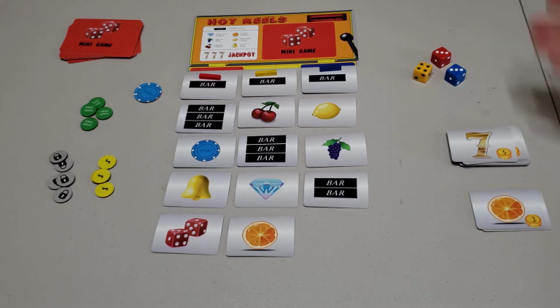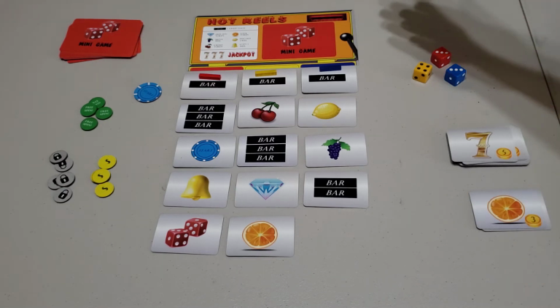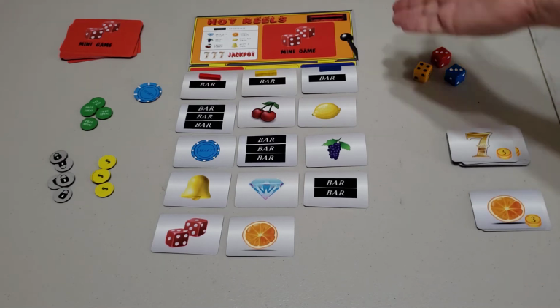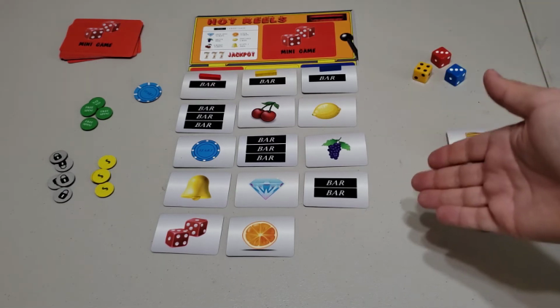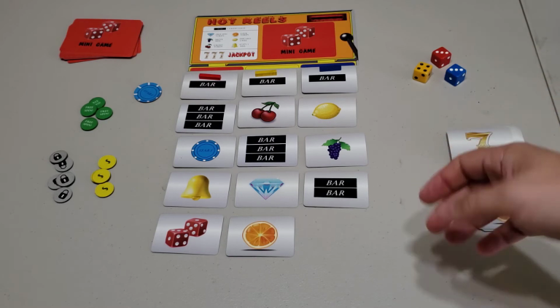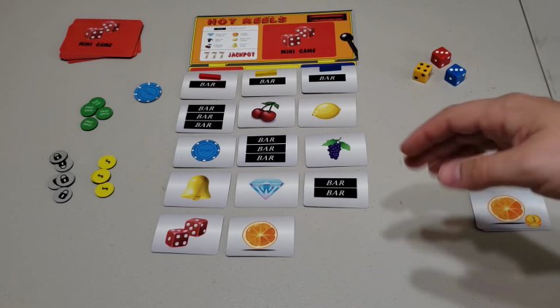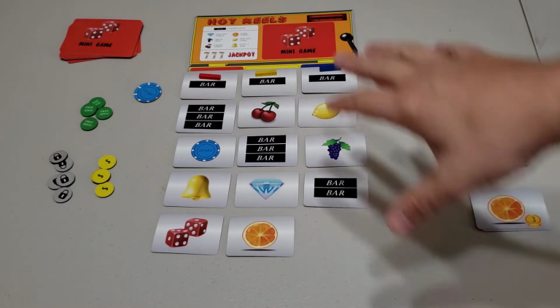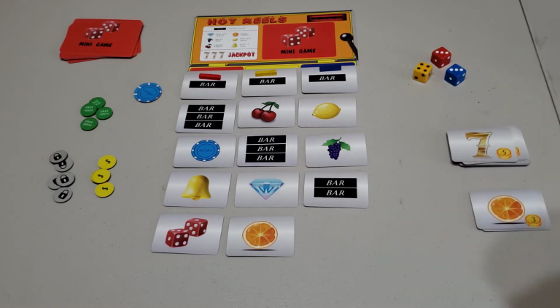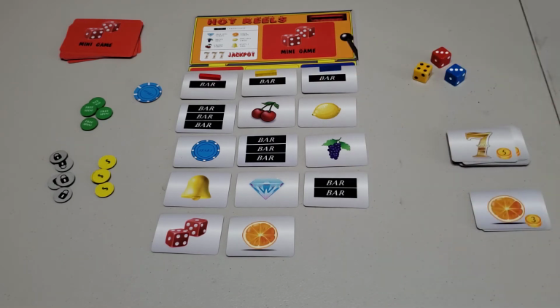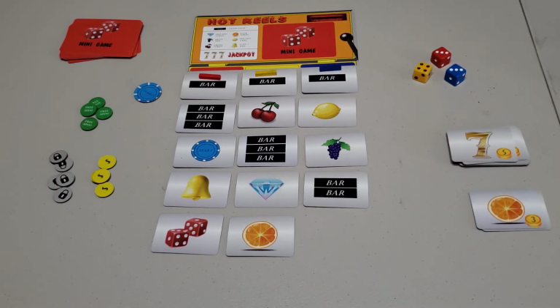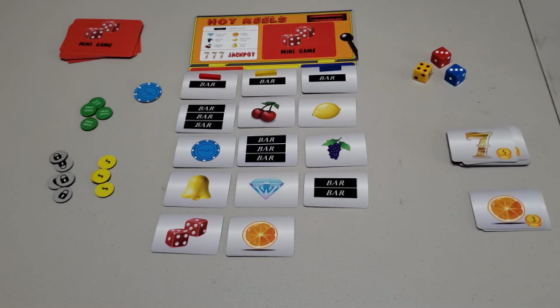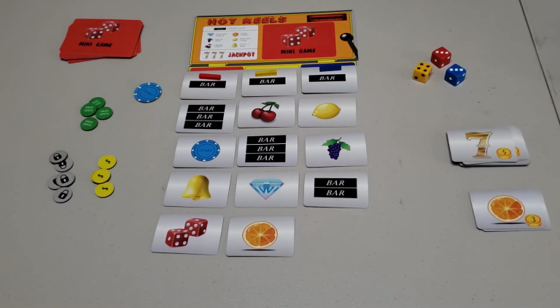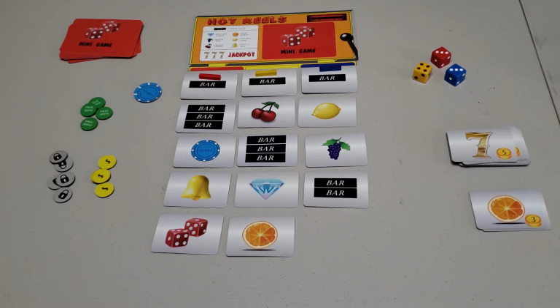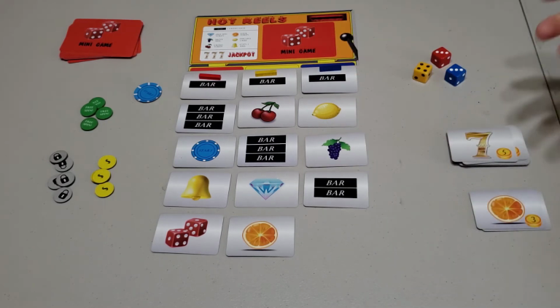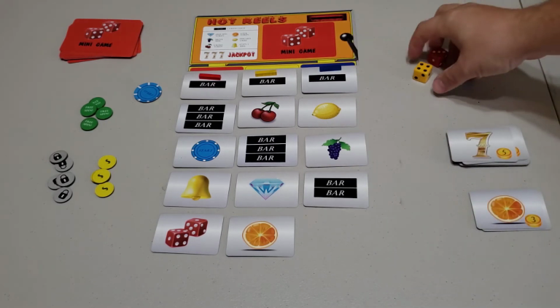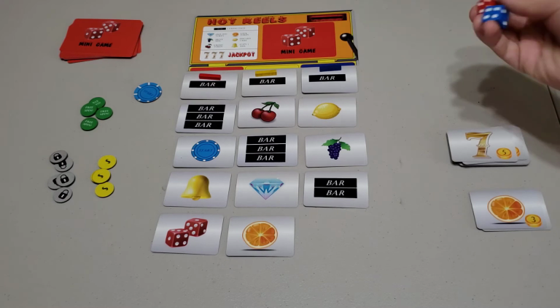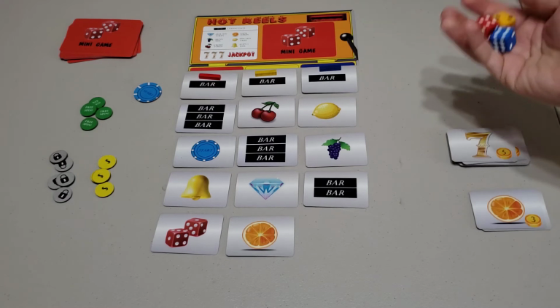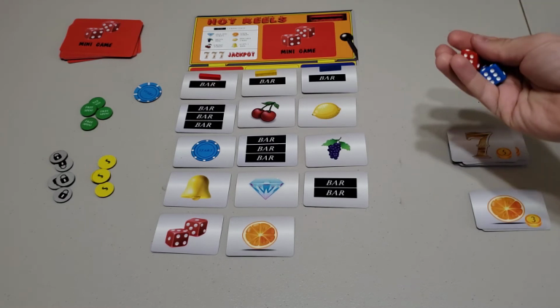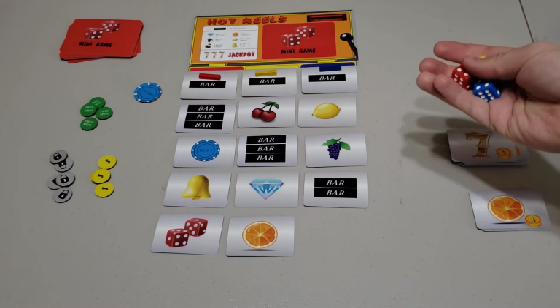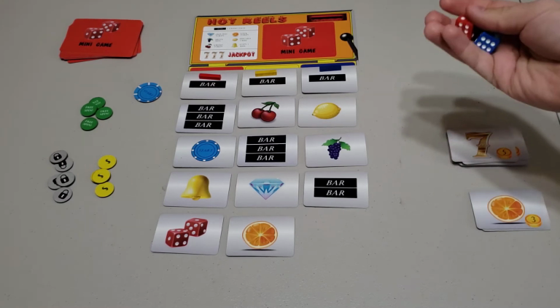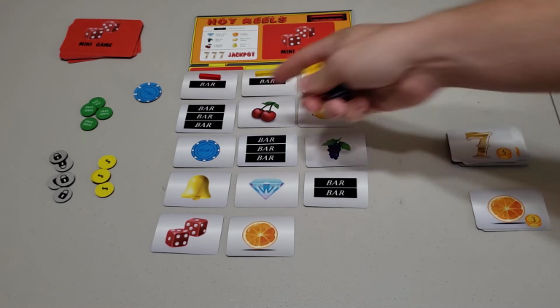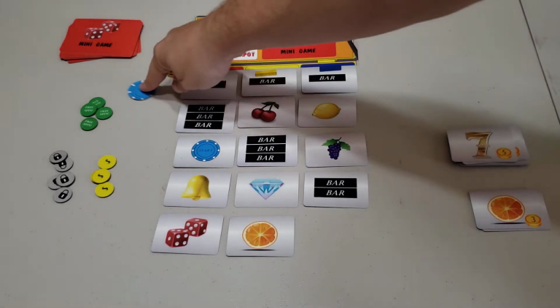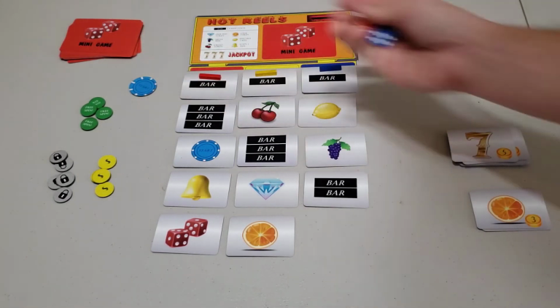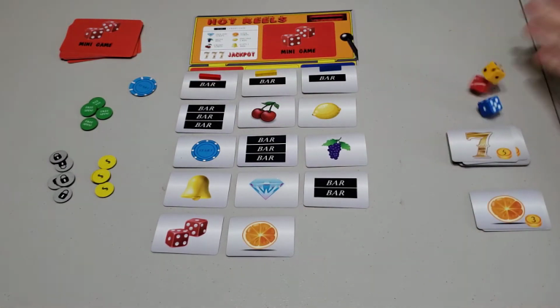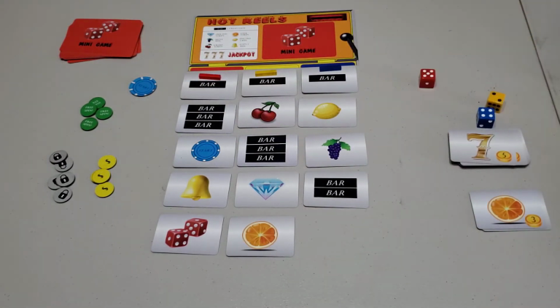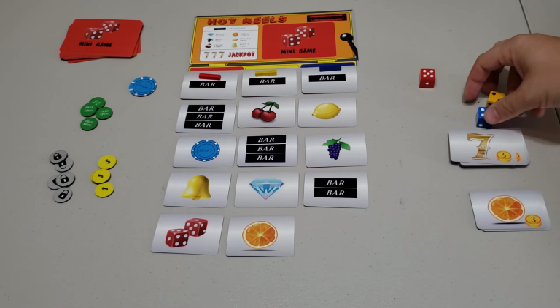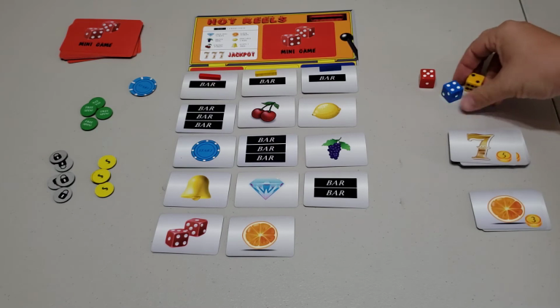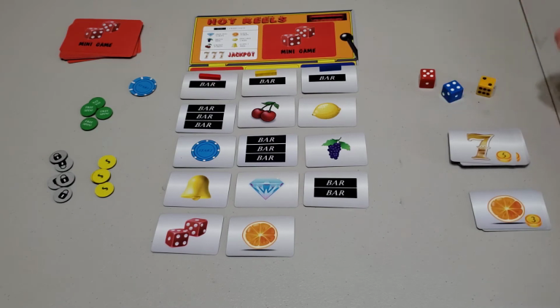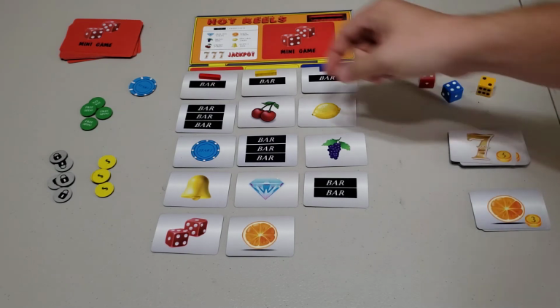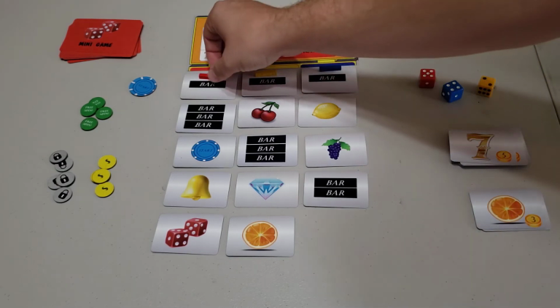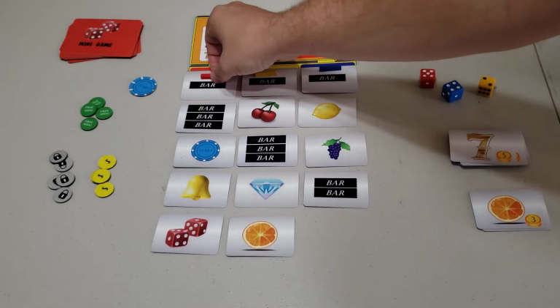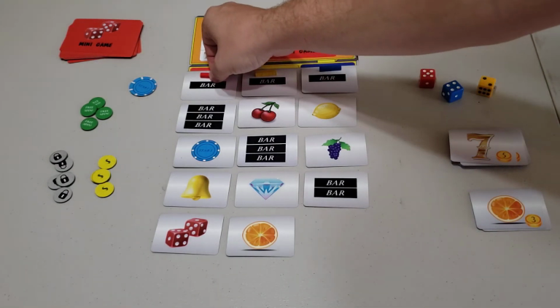All players begin with their slot machine. This has added cards just to show you the progression of the game. On the beginning of each round, the start player — the player with the poker chip — rolls the three dice and all players move their reel tokens that number of spaces.